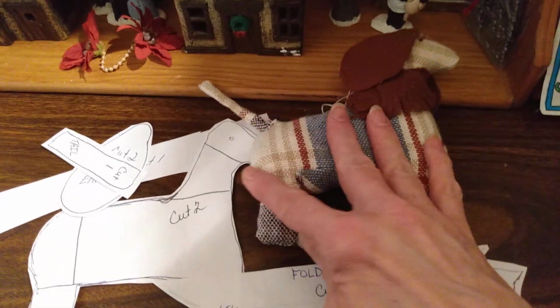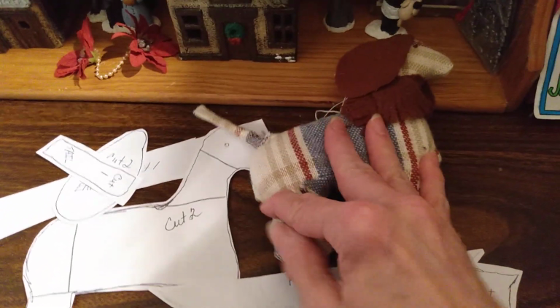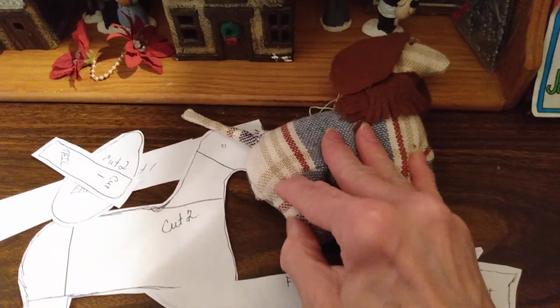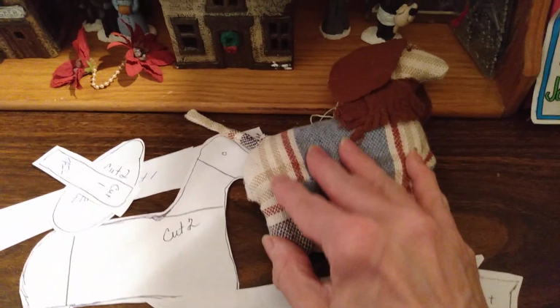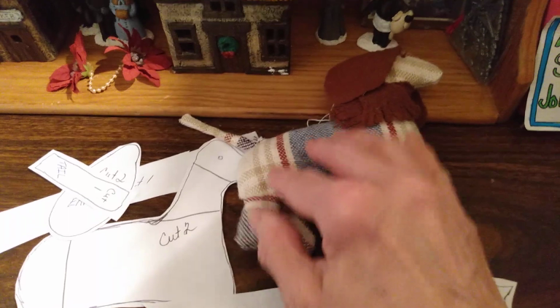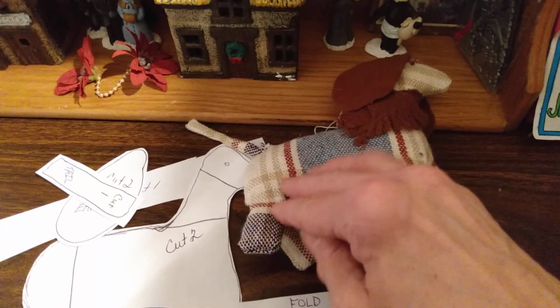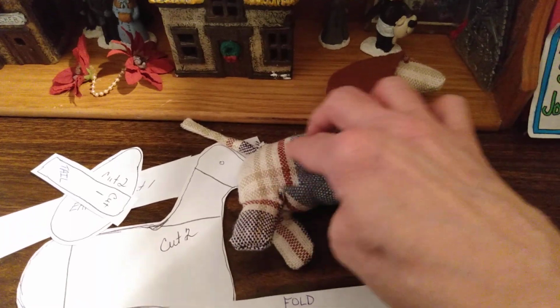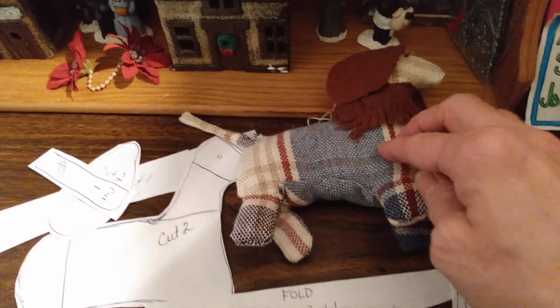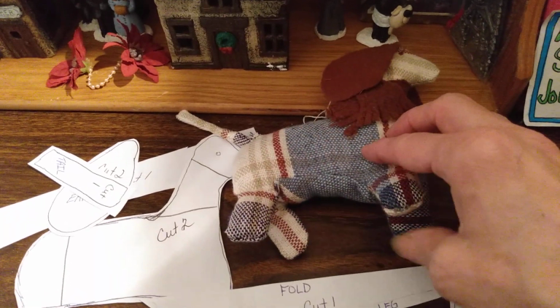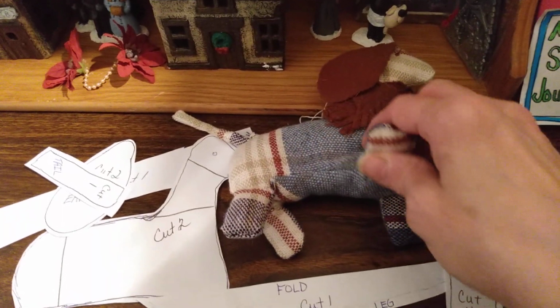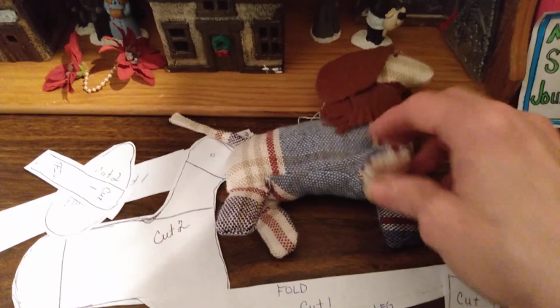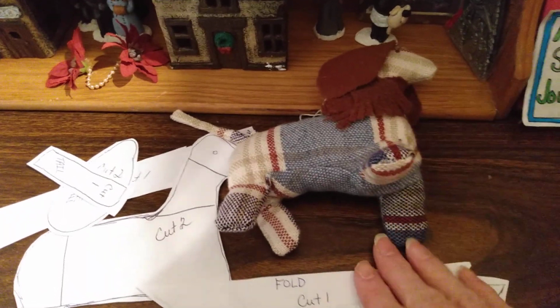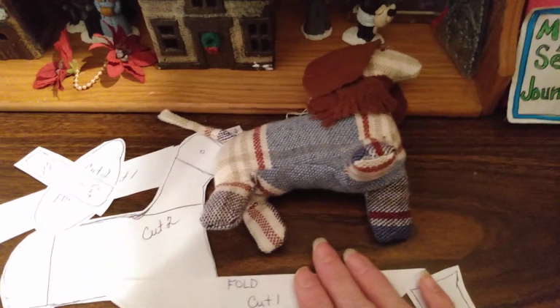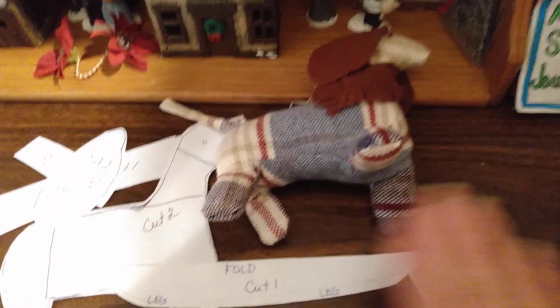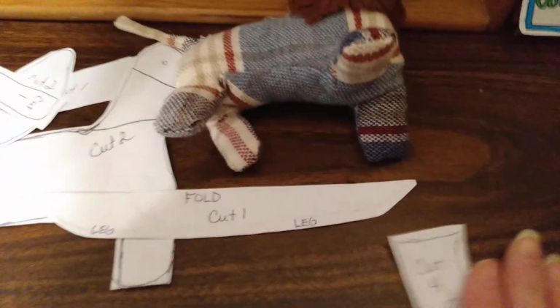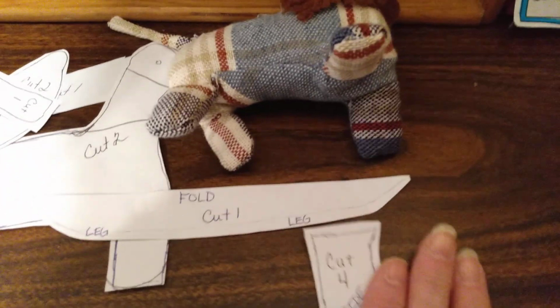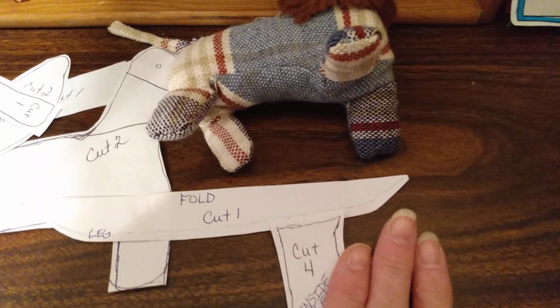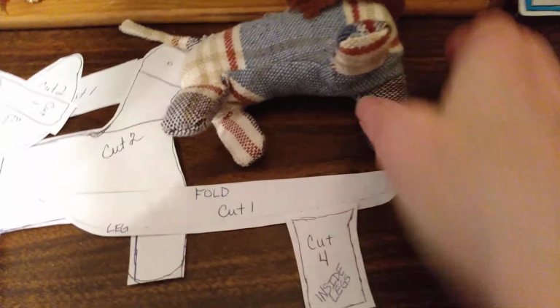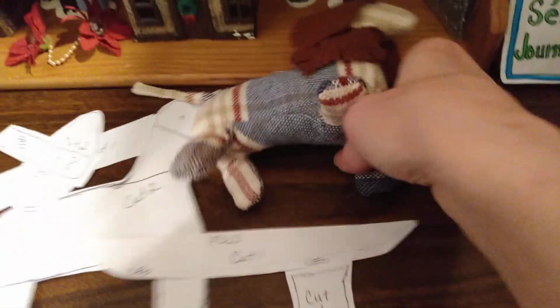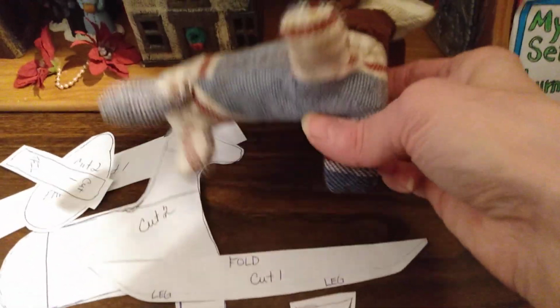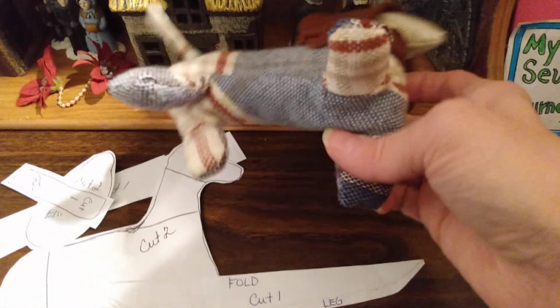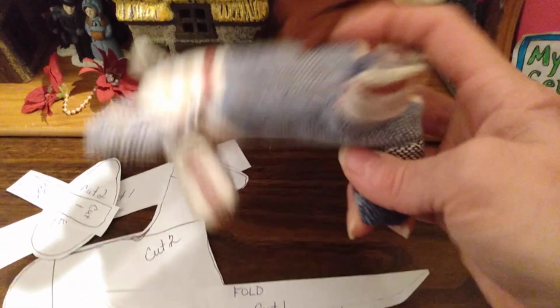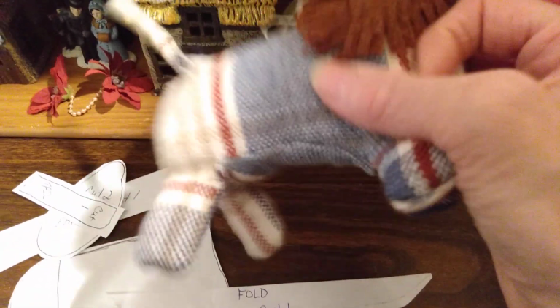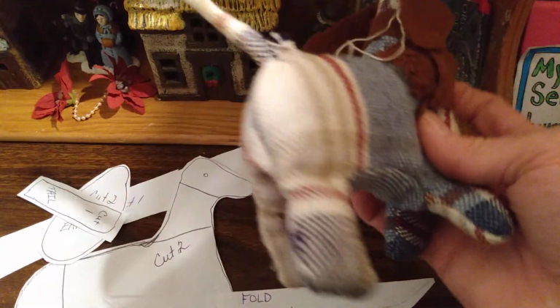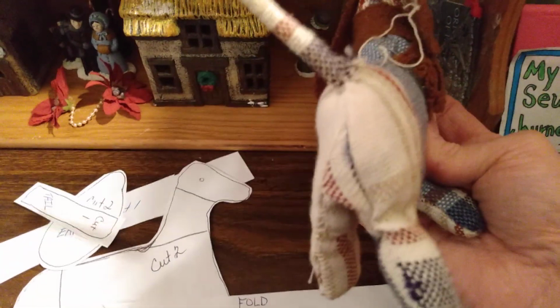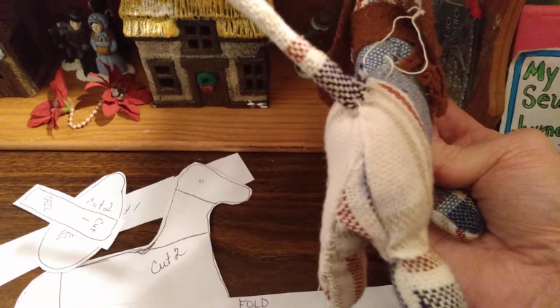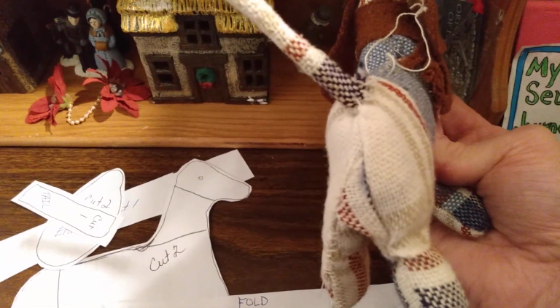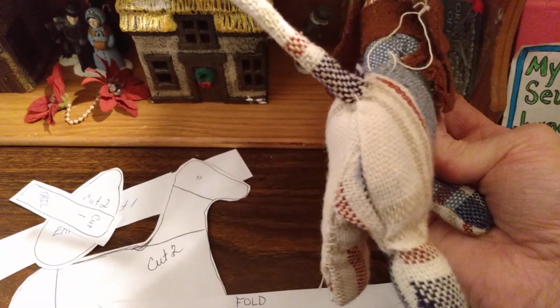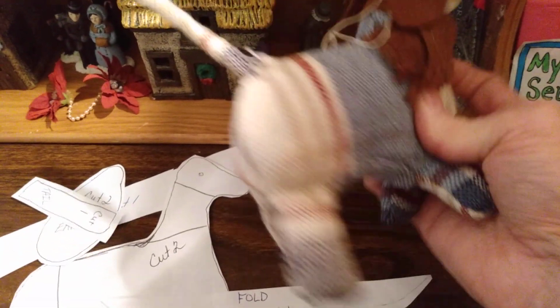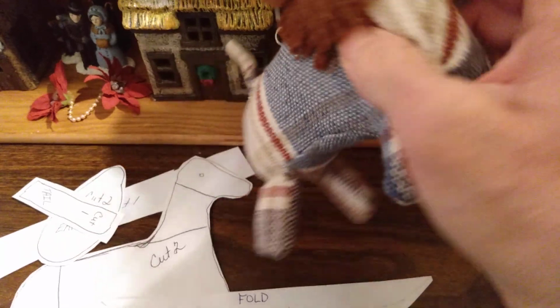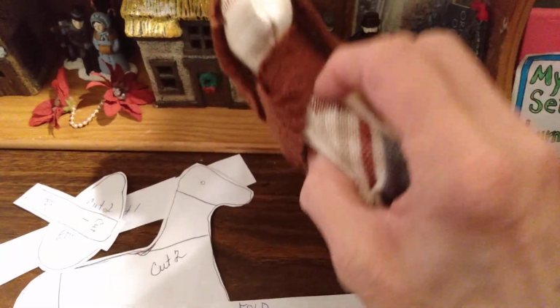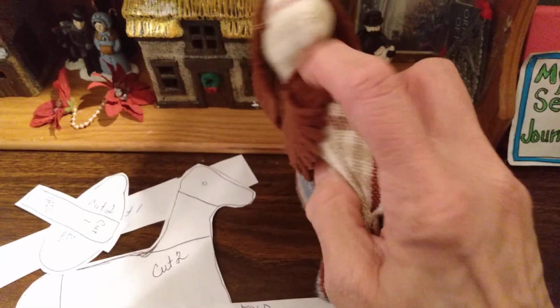Next, I took the body and sewed the body onto this piece here. And I stopped sewing right at the top there of the triangles.